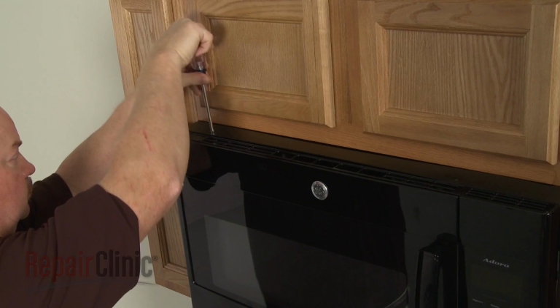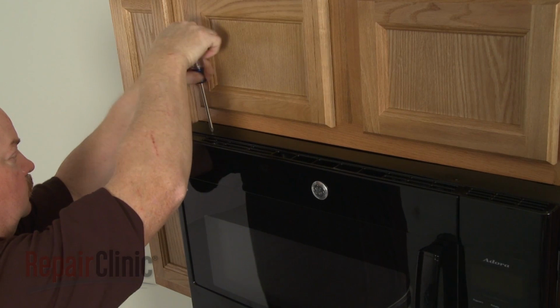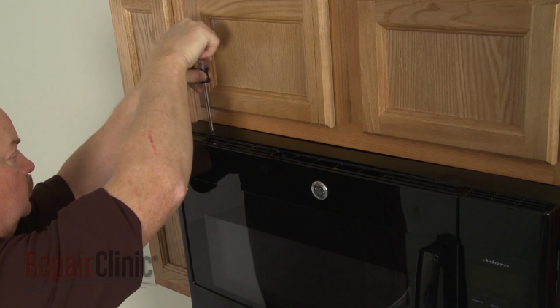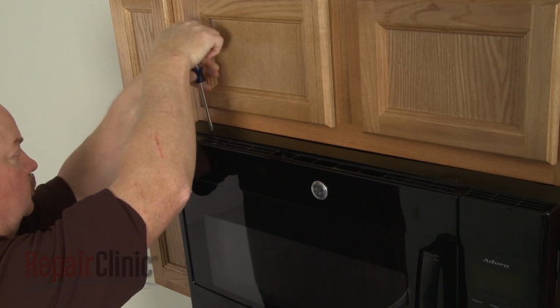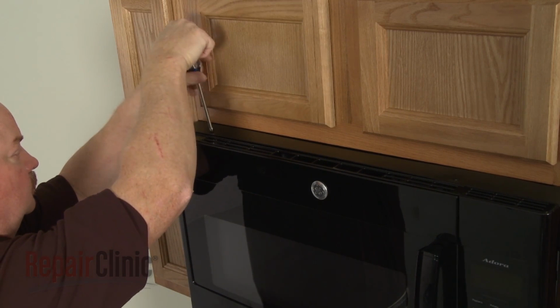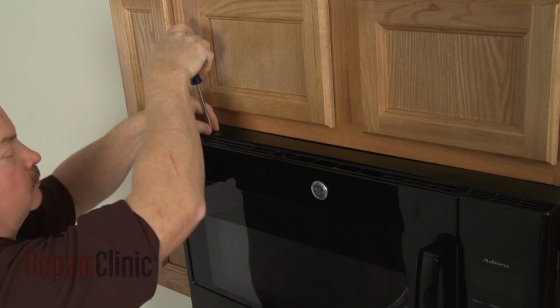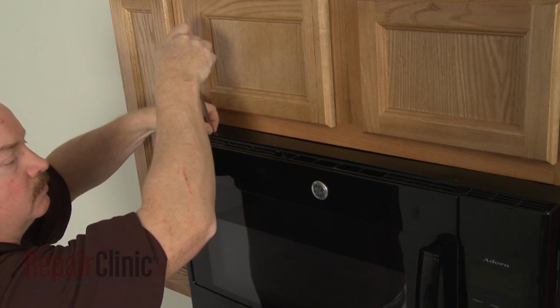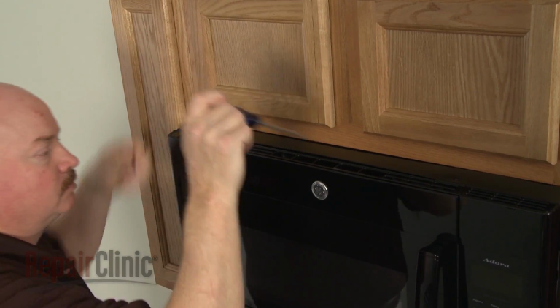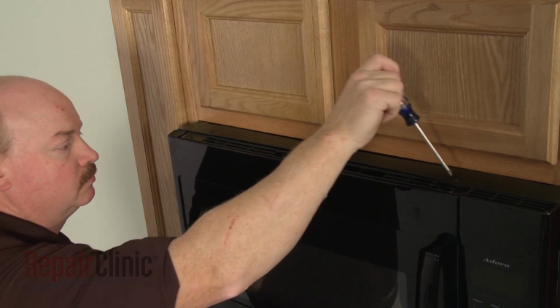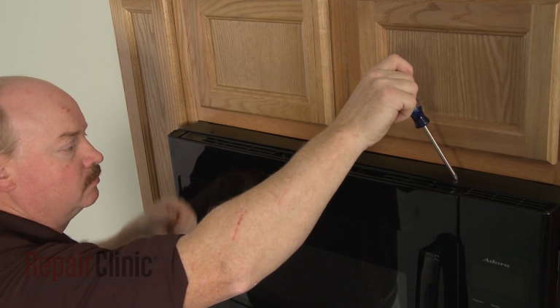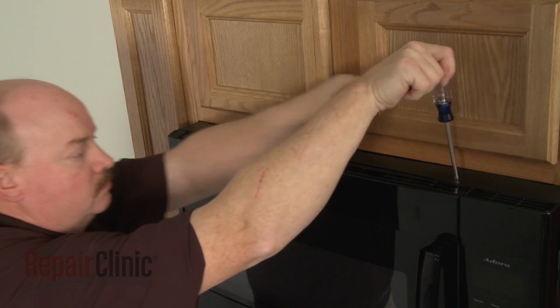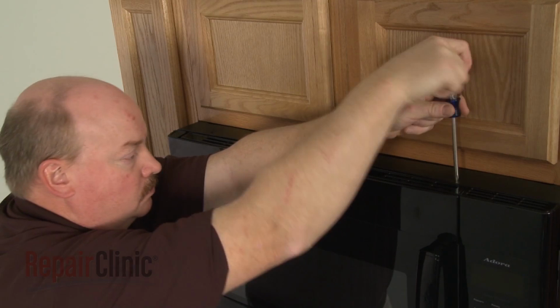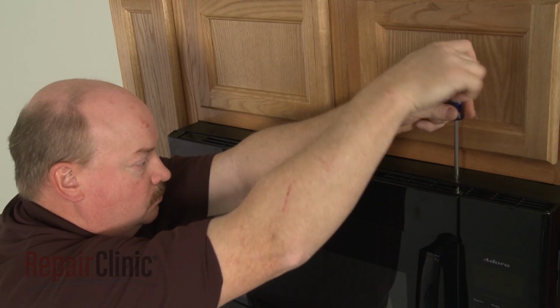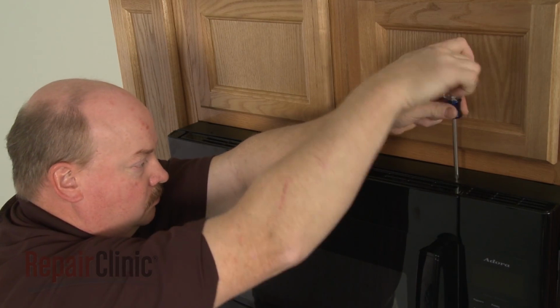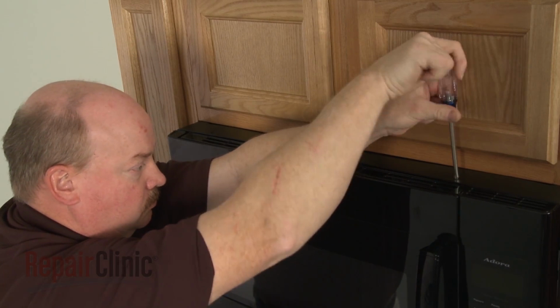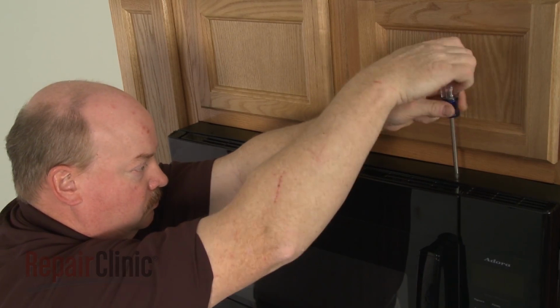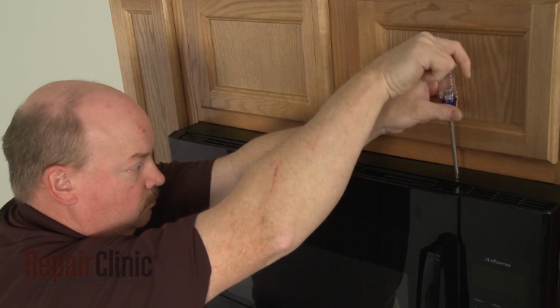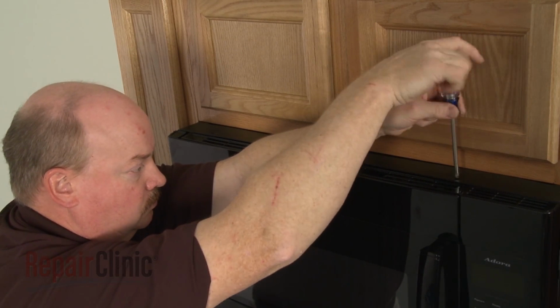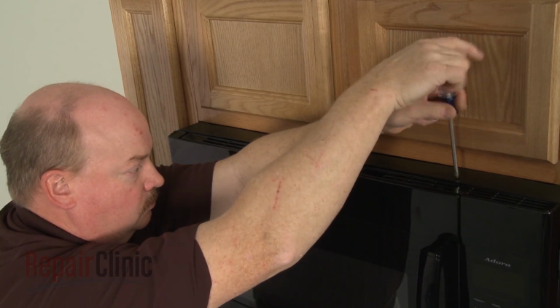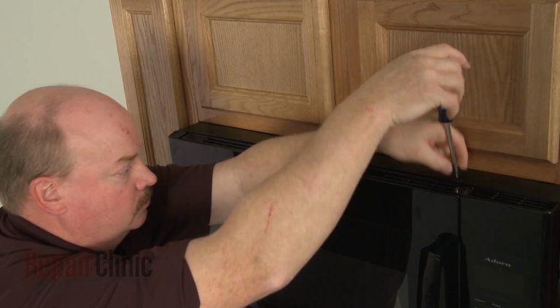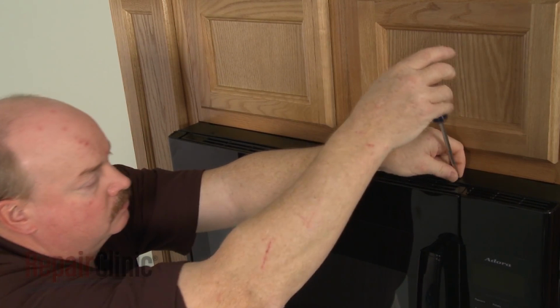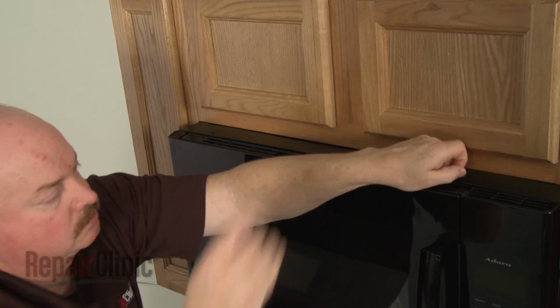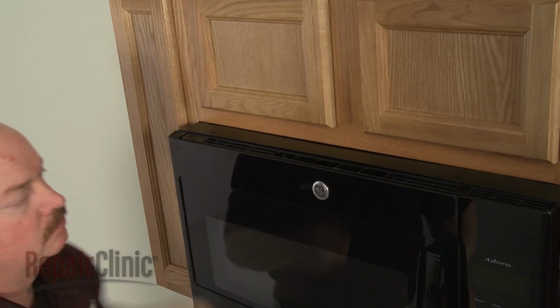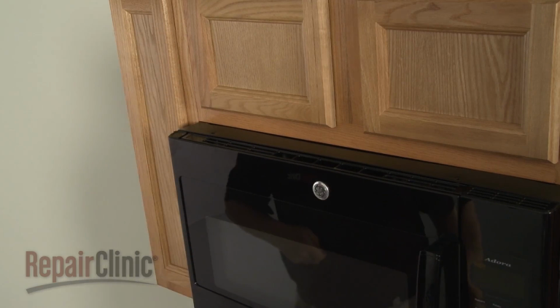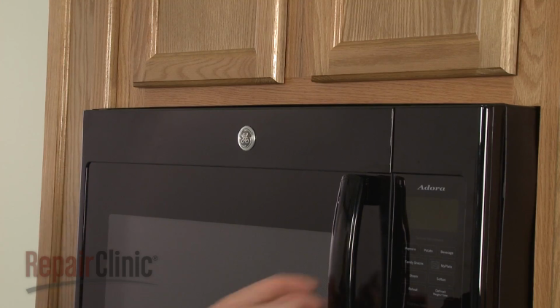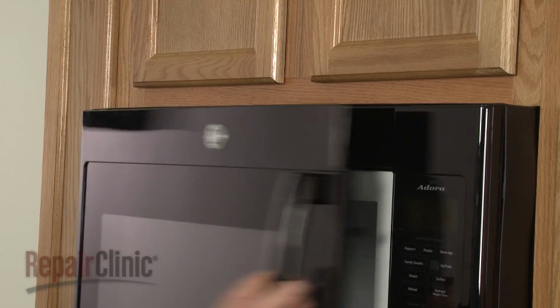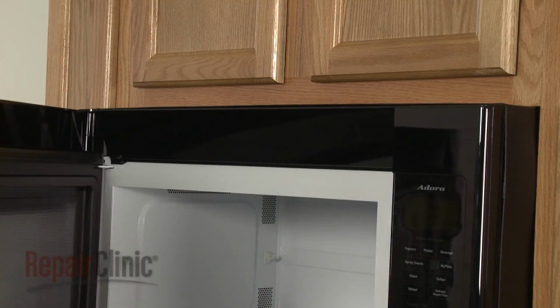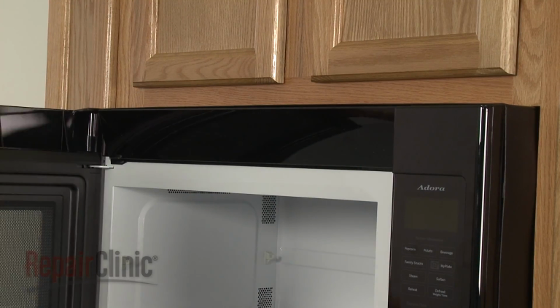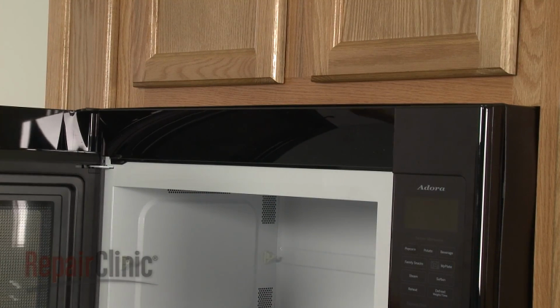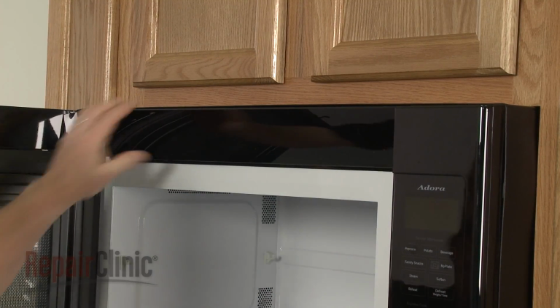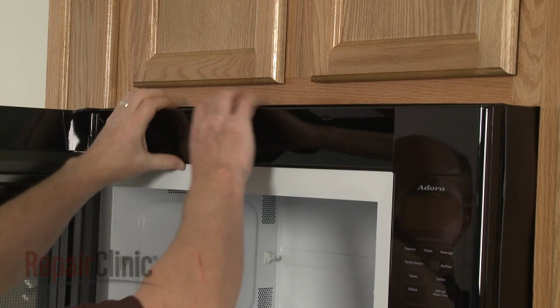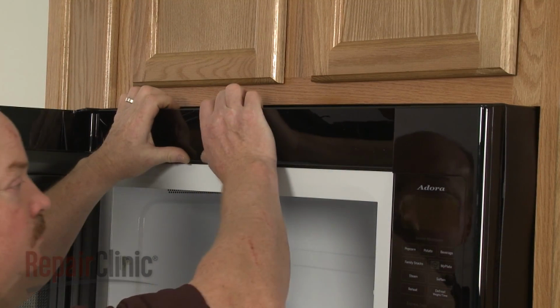To replace the high voltage diode, use a Phillips head screwdriver to unthread the two mounting screws securing the grill. With the screws unthreaded, open the oven door, then slide the grill to the left and lift it up to remove.